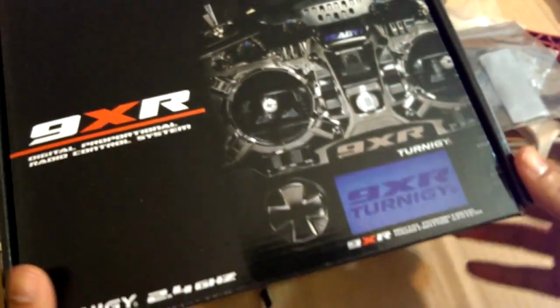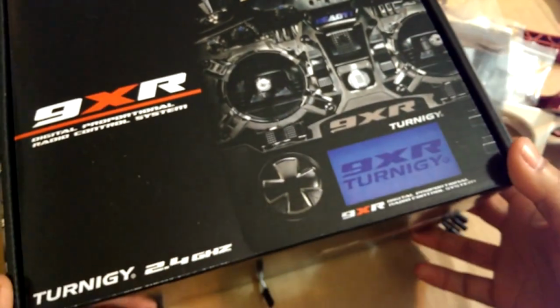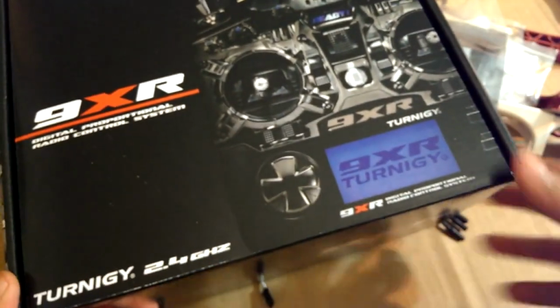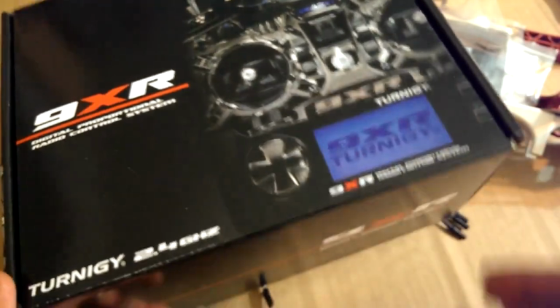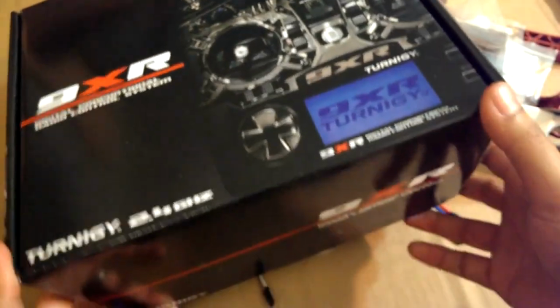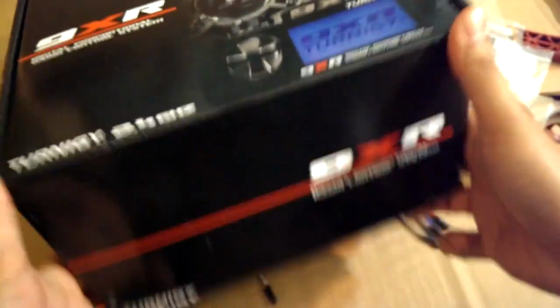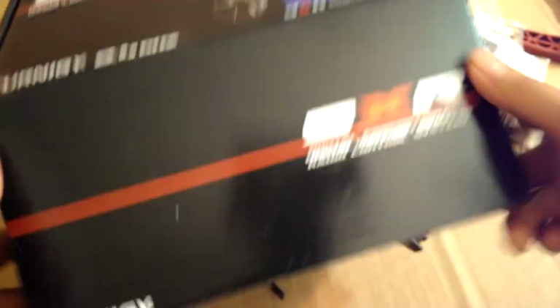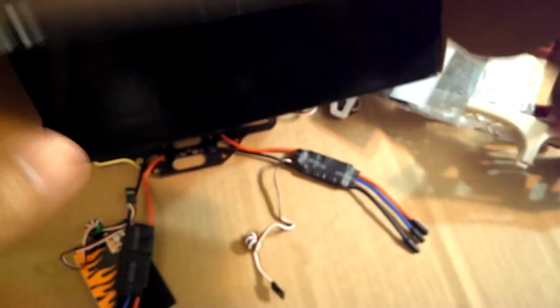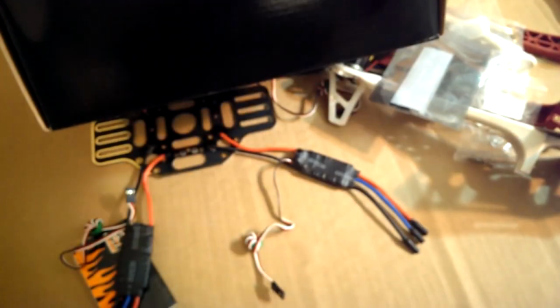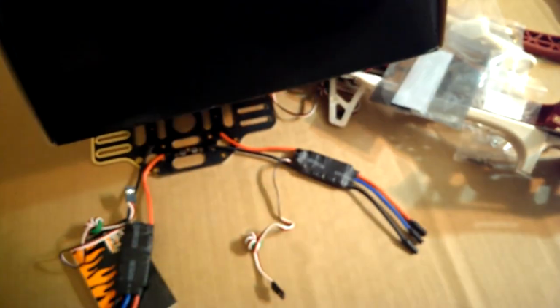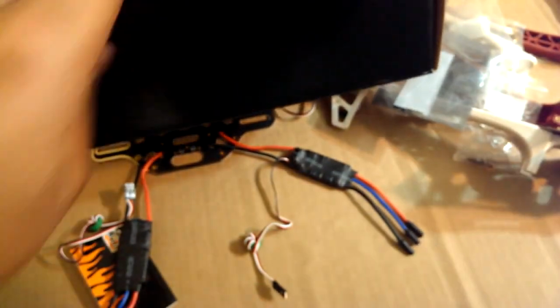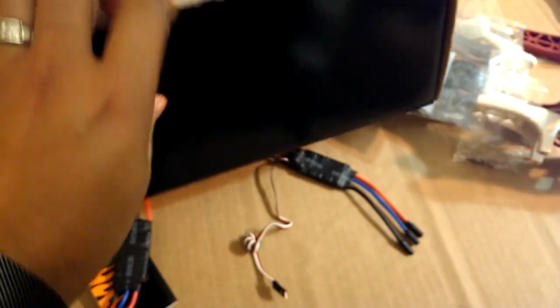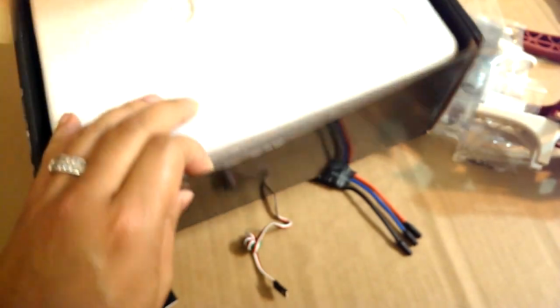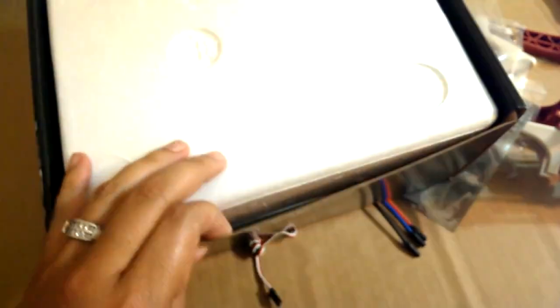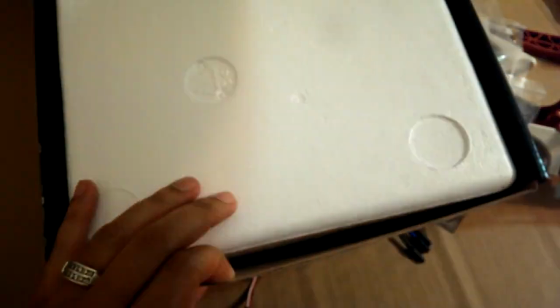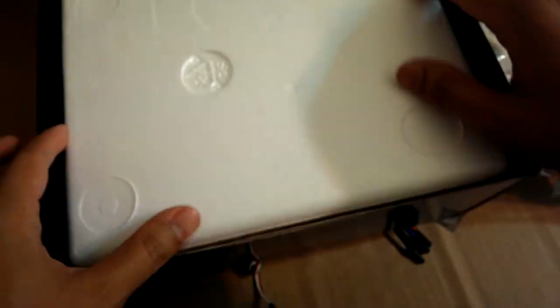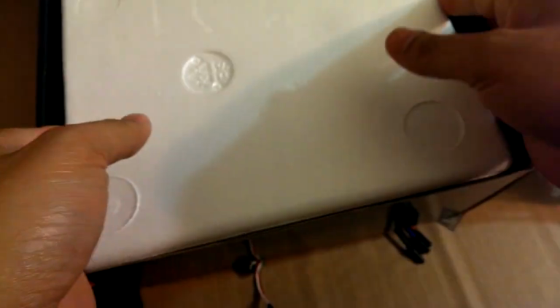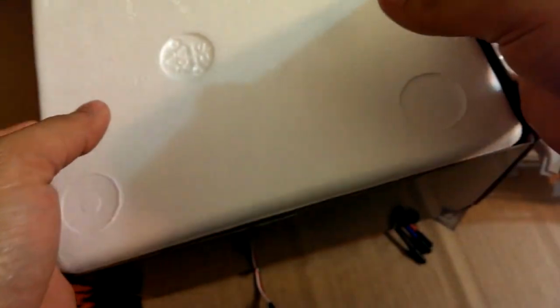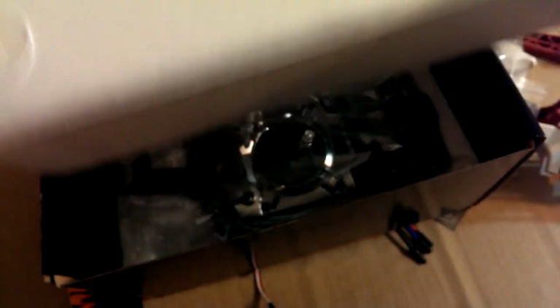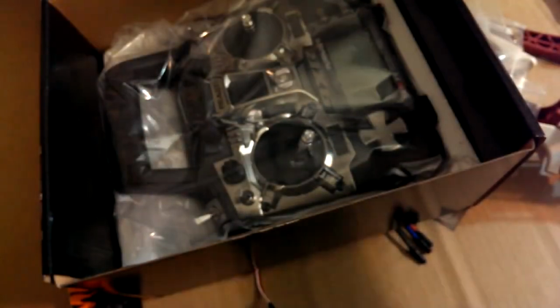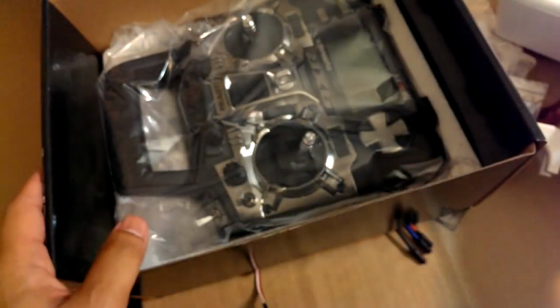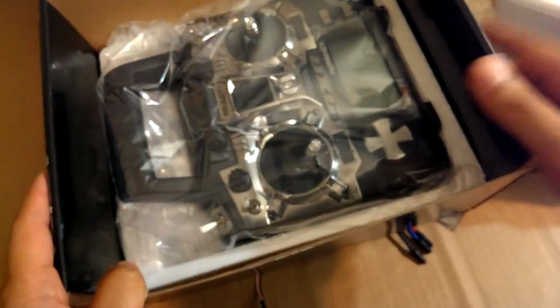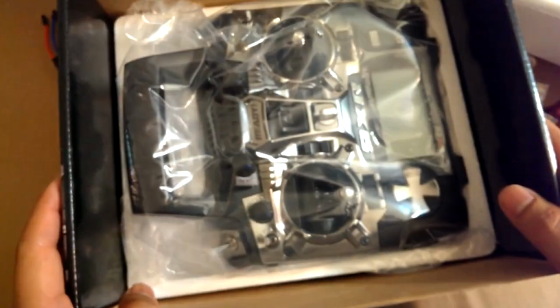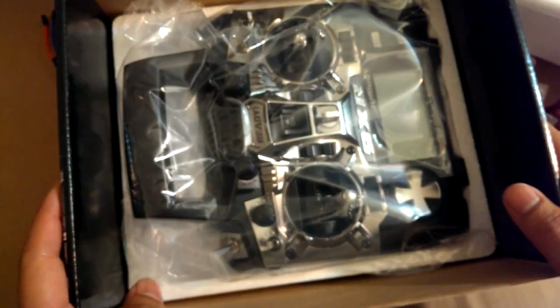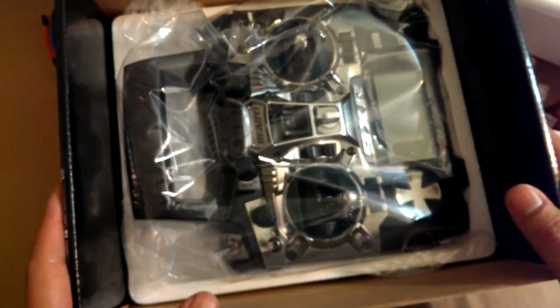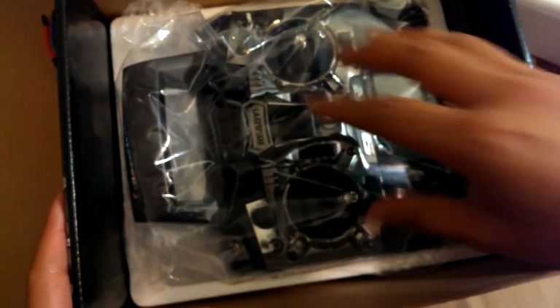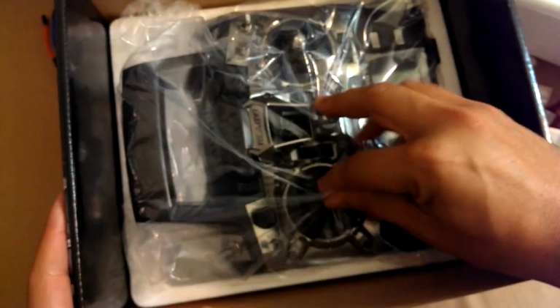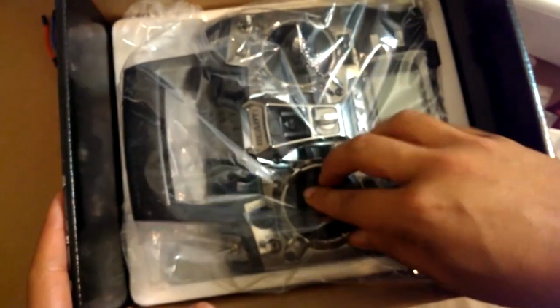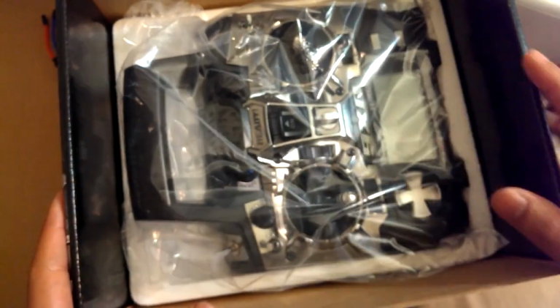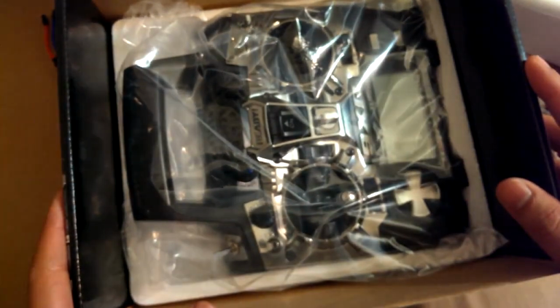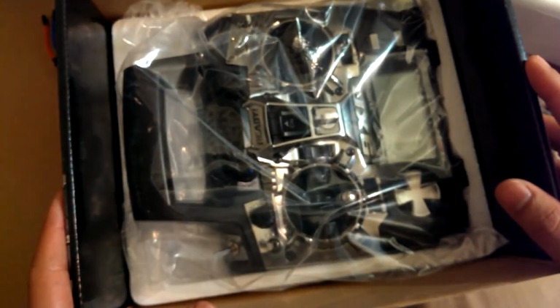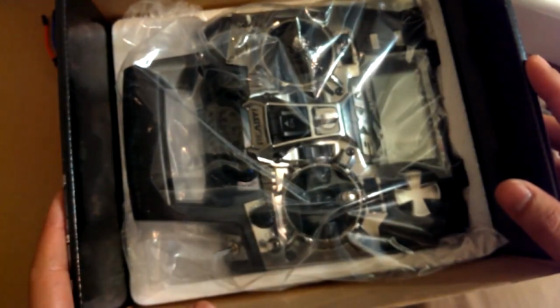Here's the 9XR. I'll just leave it in the package for now.